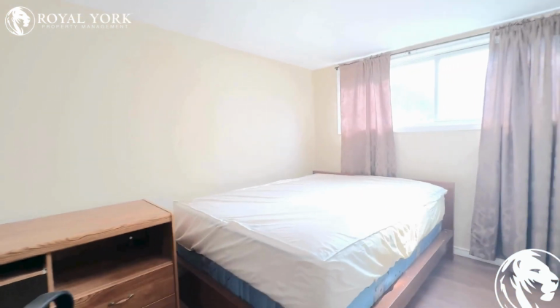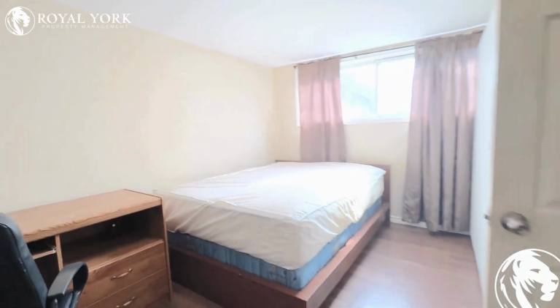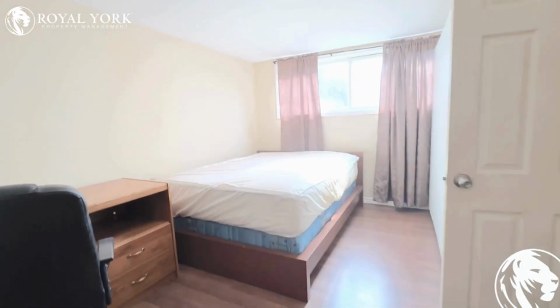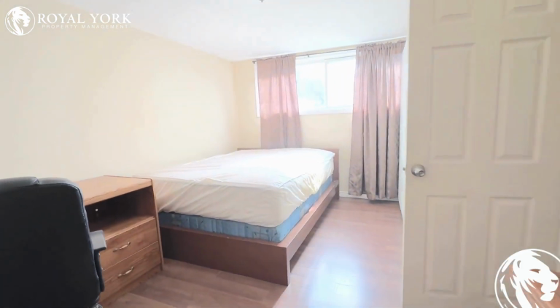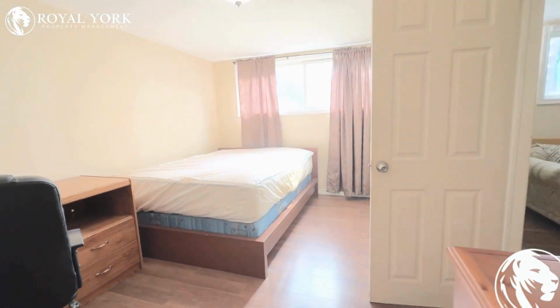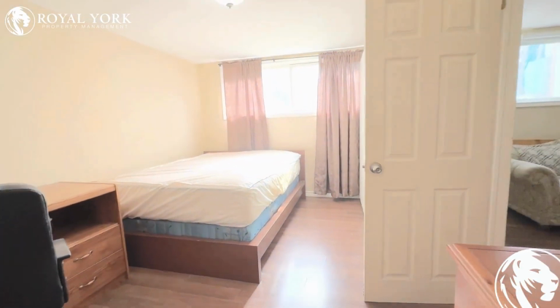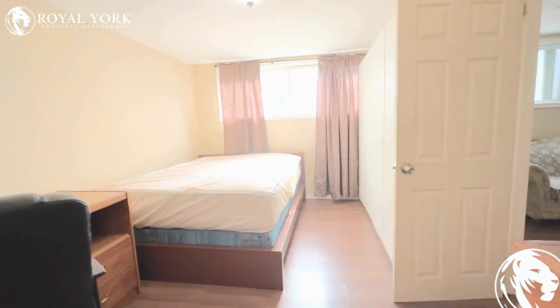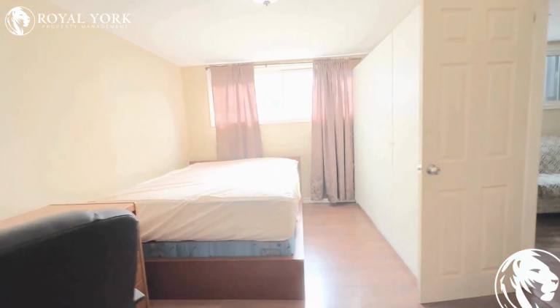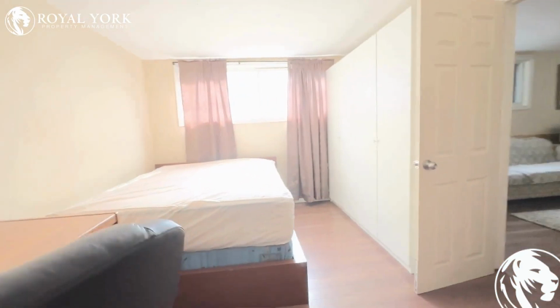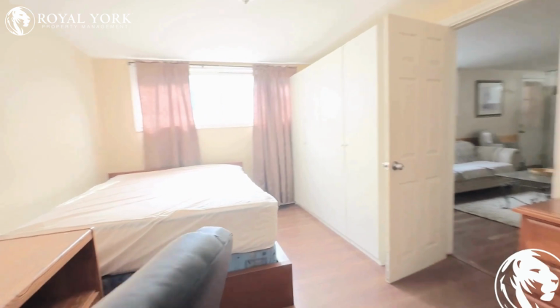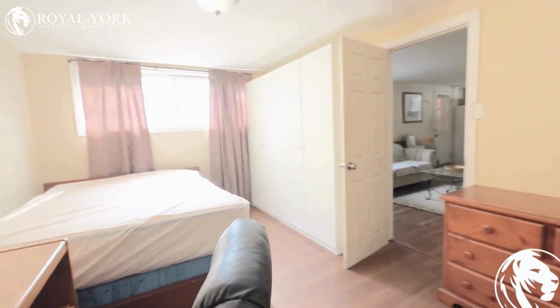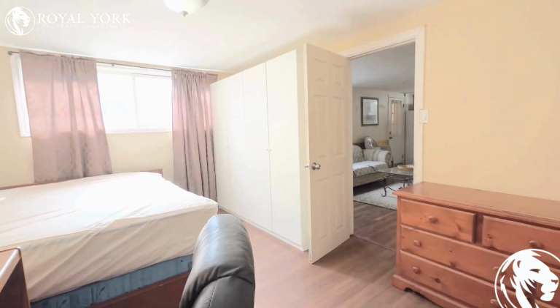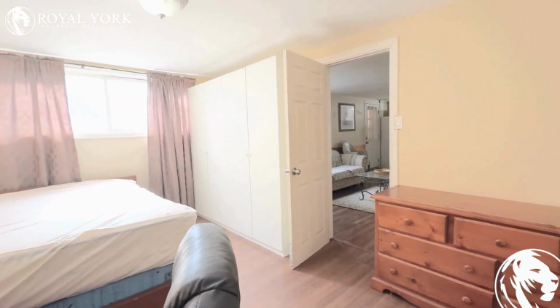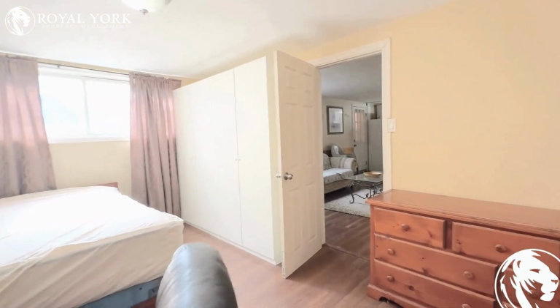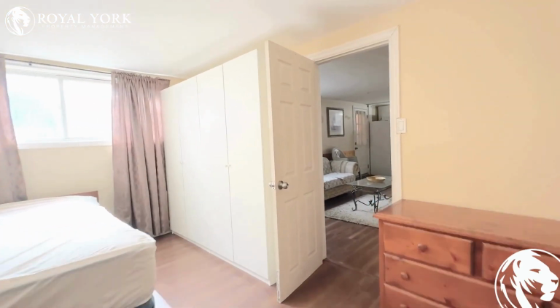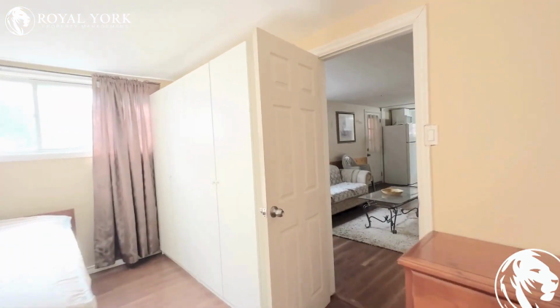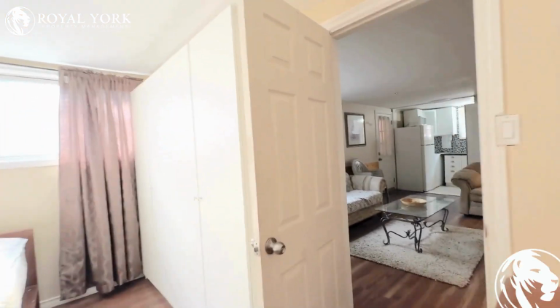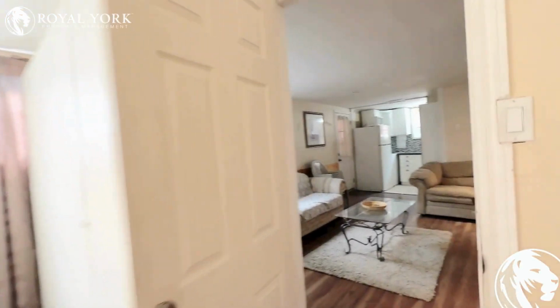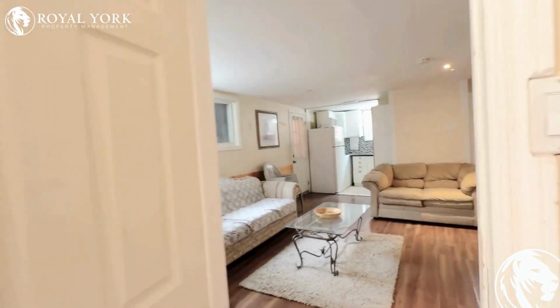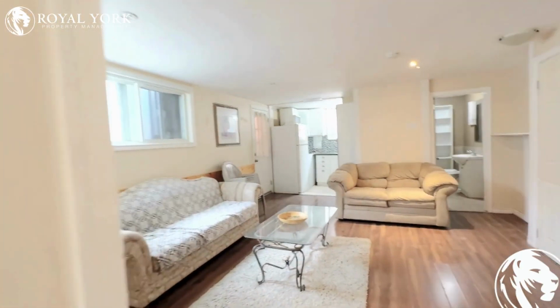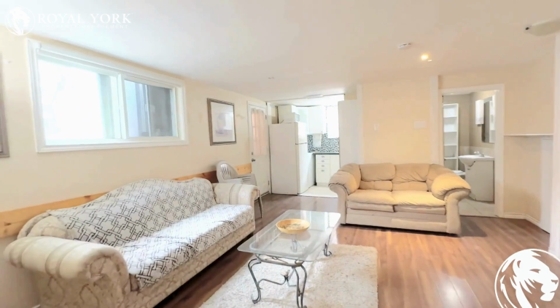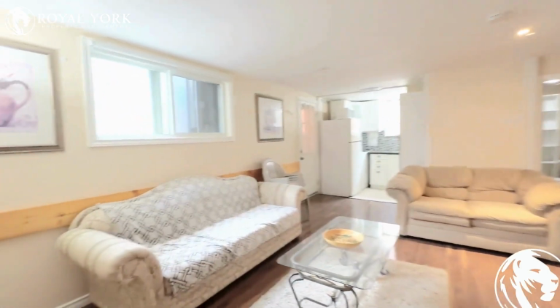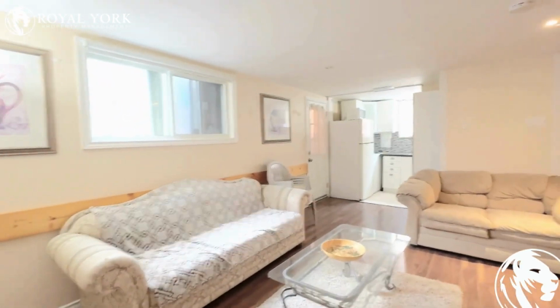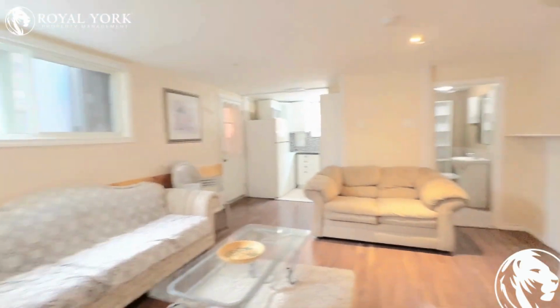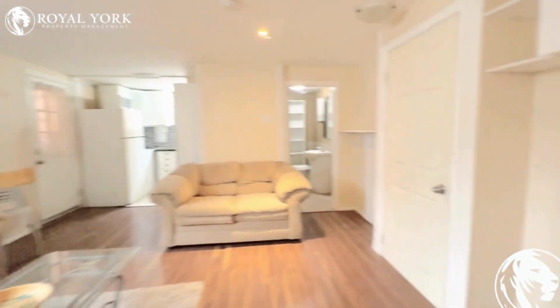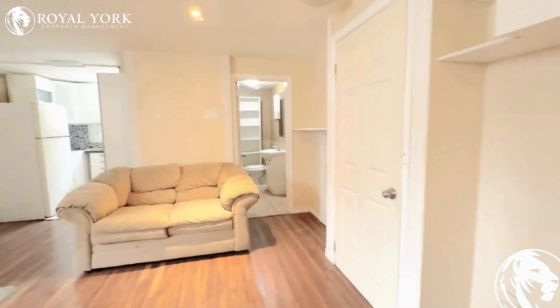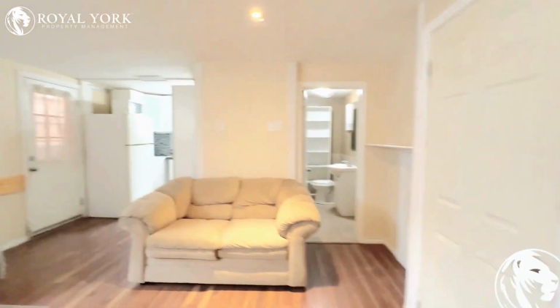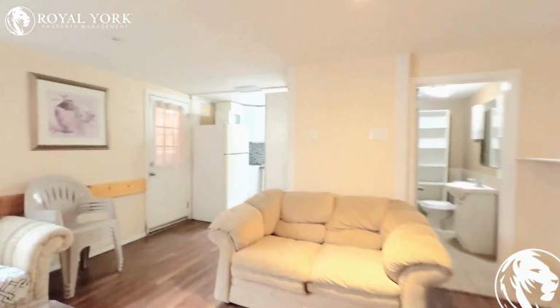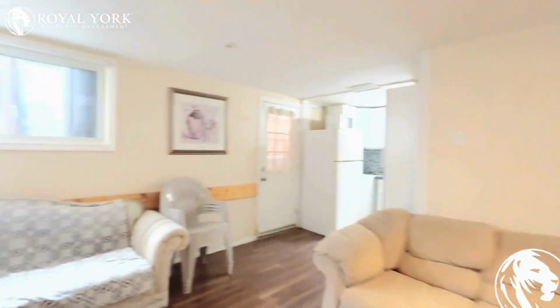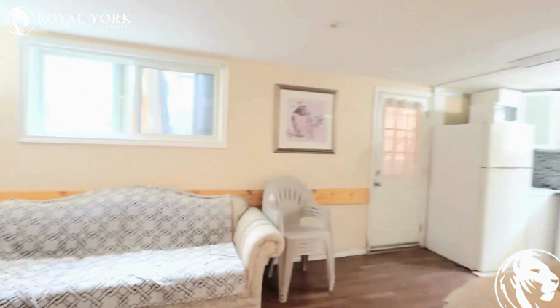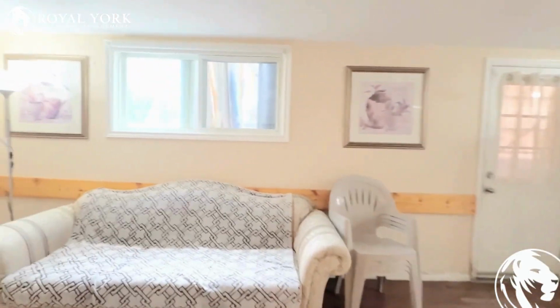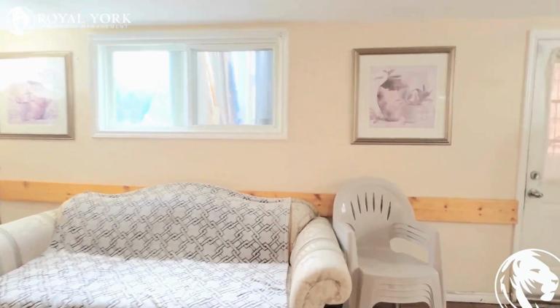If you have any questions and would like to book a showing and want to rent out this property, we are Royal York Property Management, working 24 hours a day, 7 days a week. We would love to take your call and book a showing.